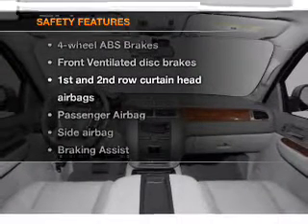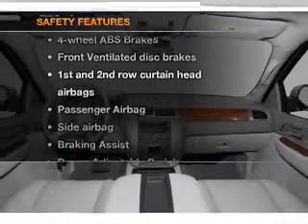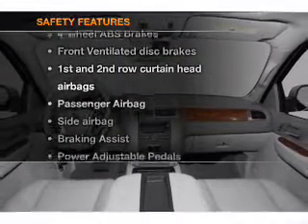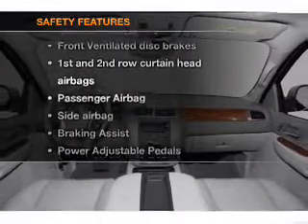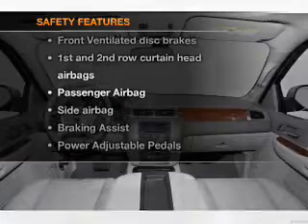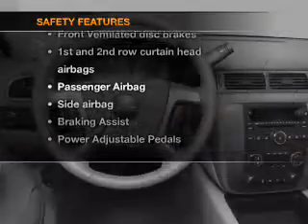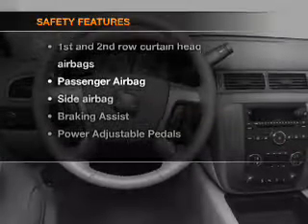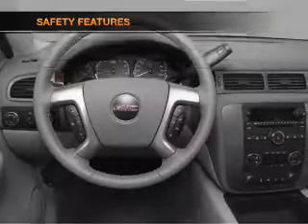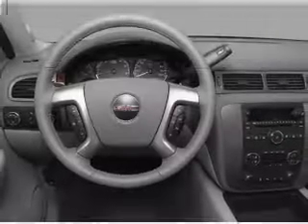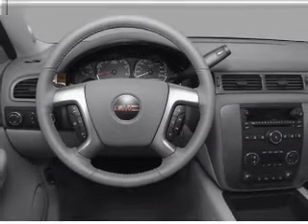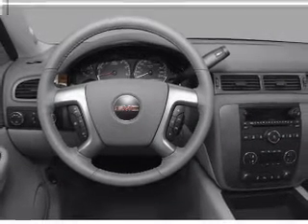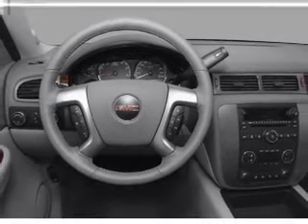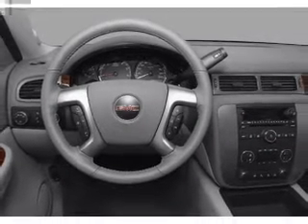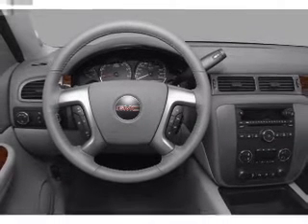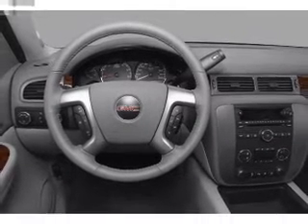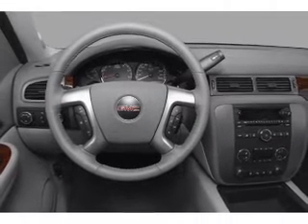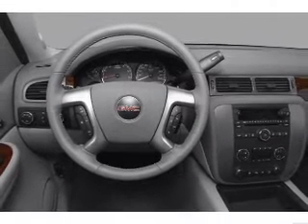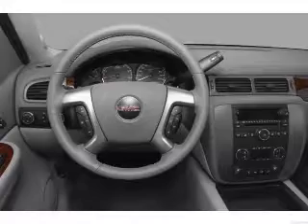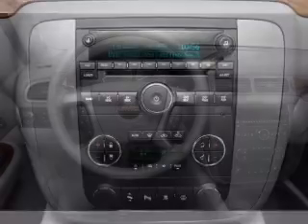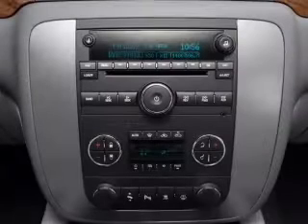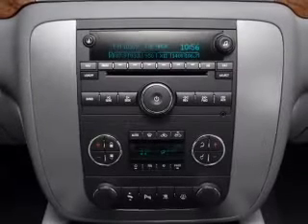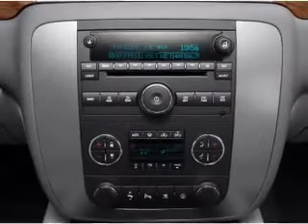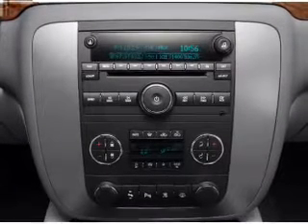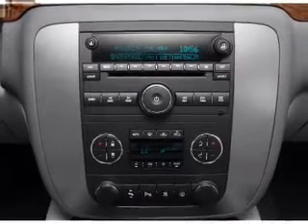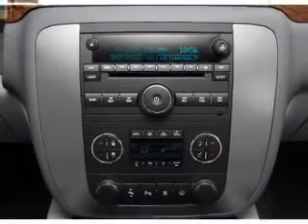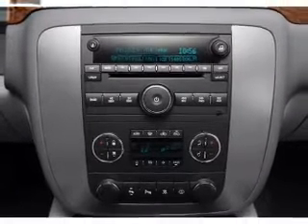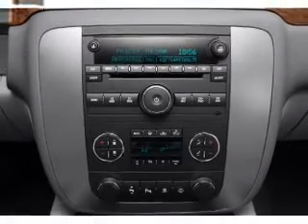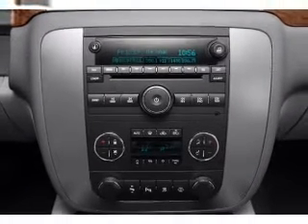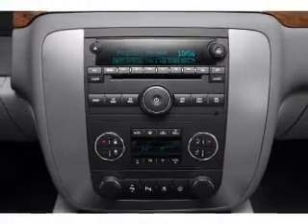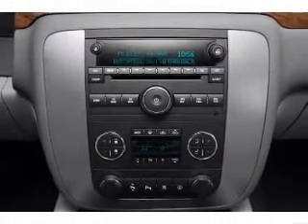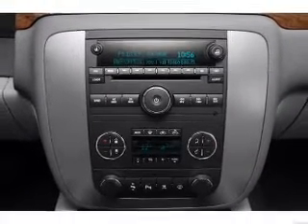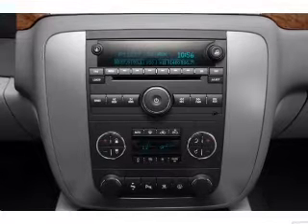If safety is a high priority, rest assured knowing that these top safety components are included. Front ventilated disc brakes. Passenger airbag. Side airbag. Curtain head airbags. Stability control. Daytime running lights. Call today to schedule a test drive.